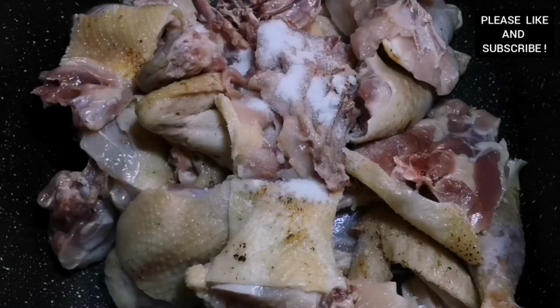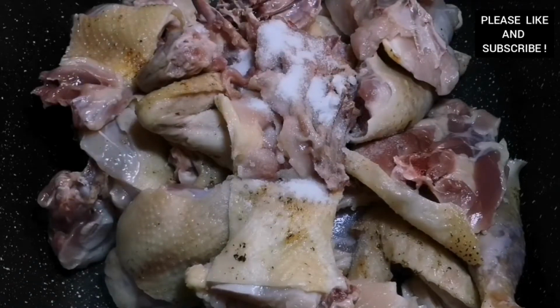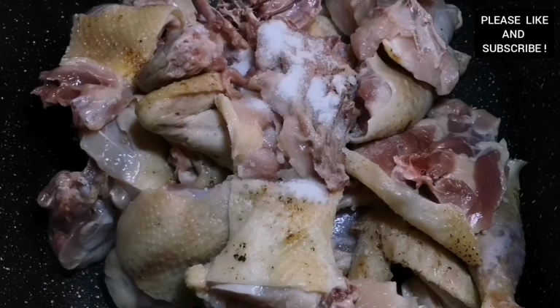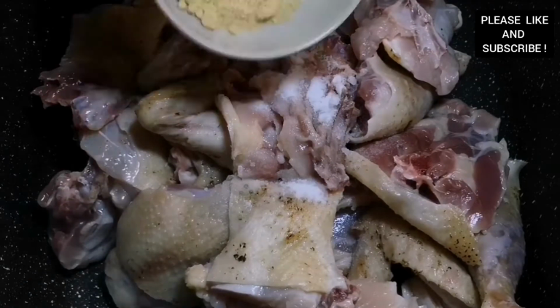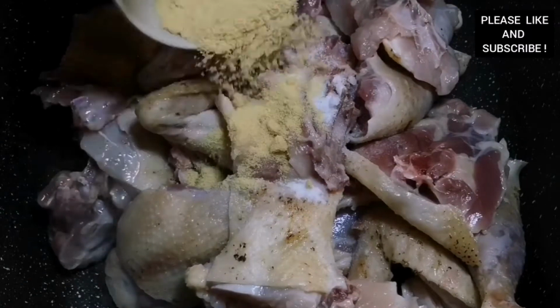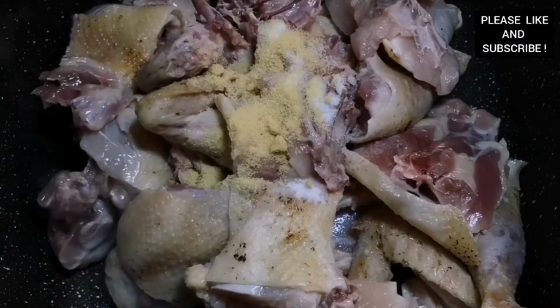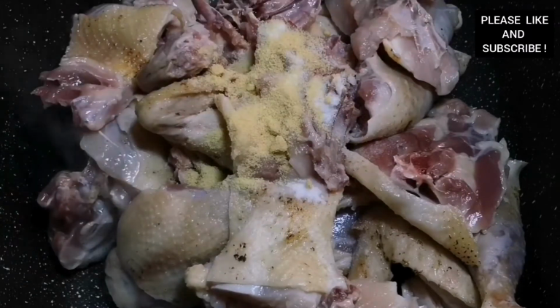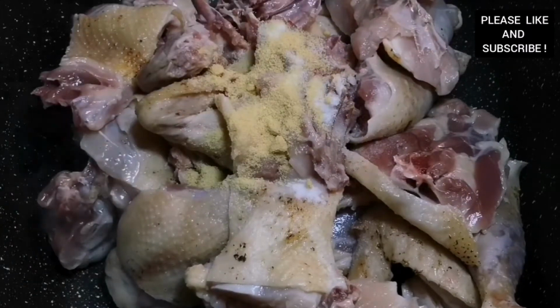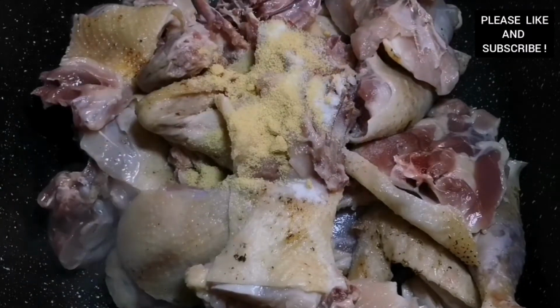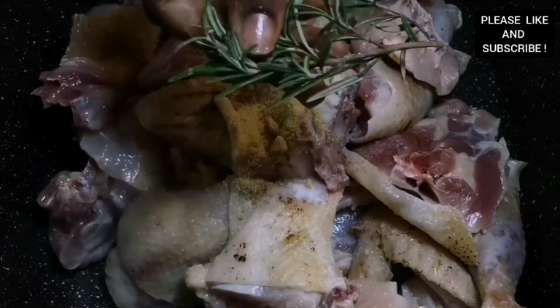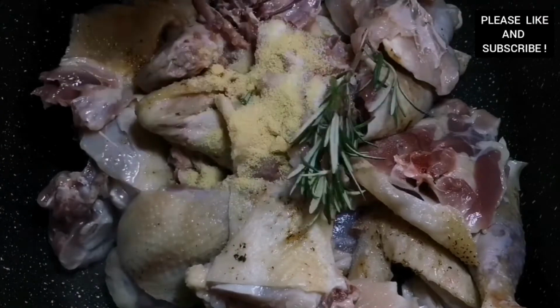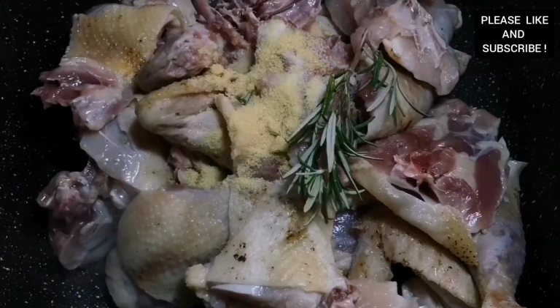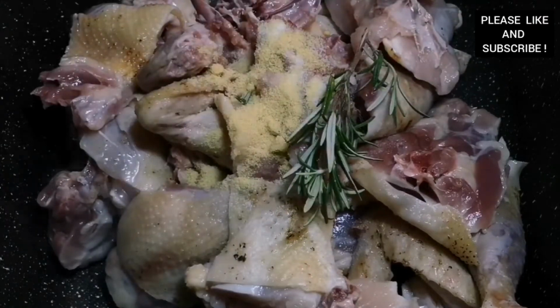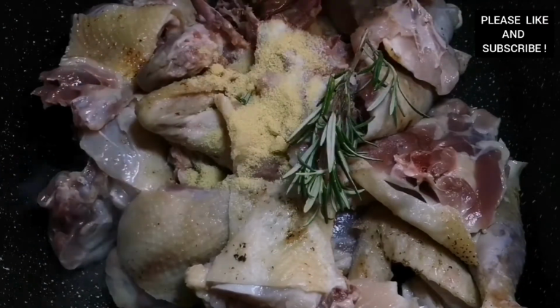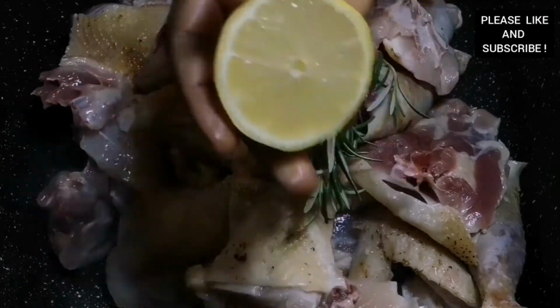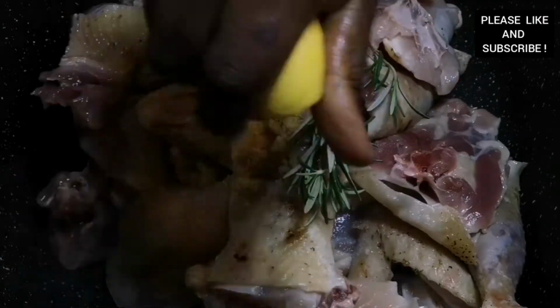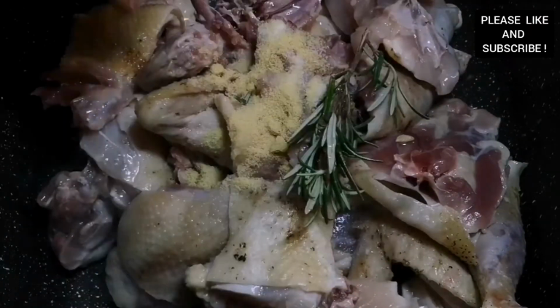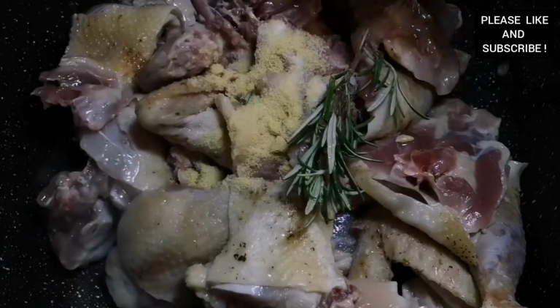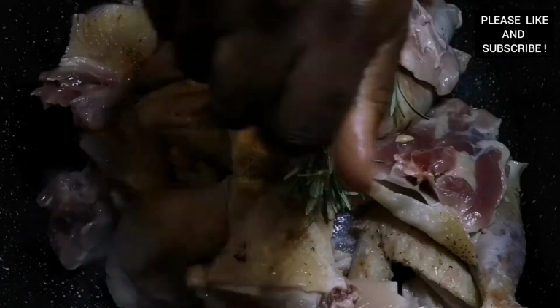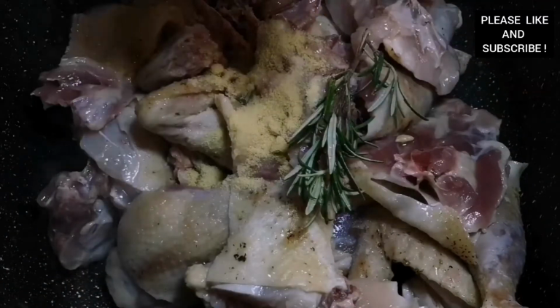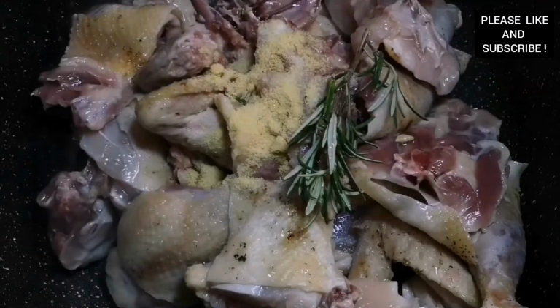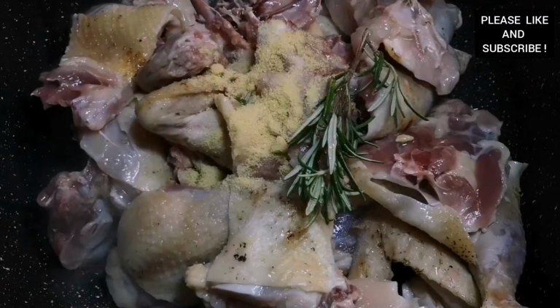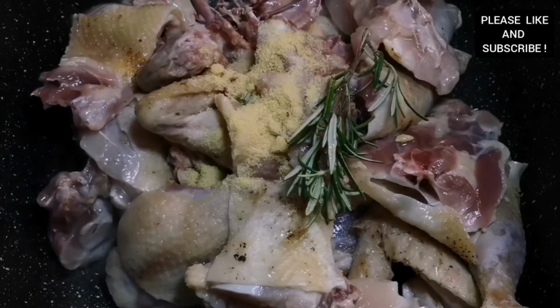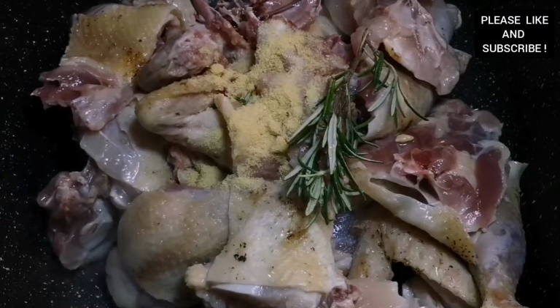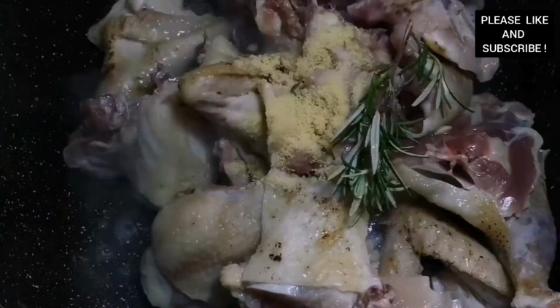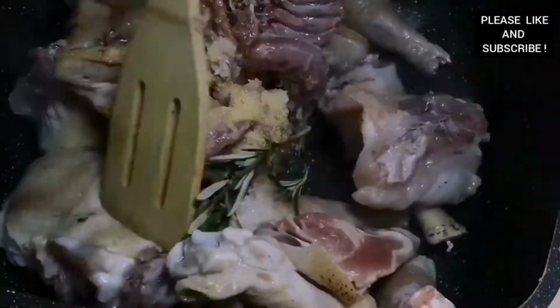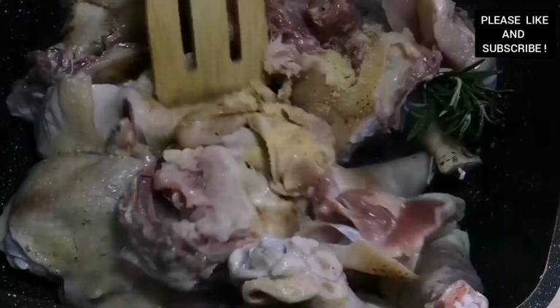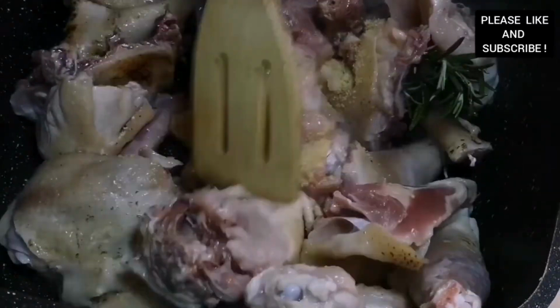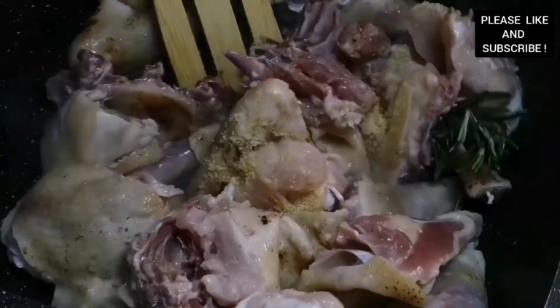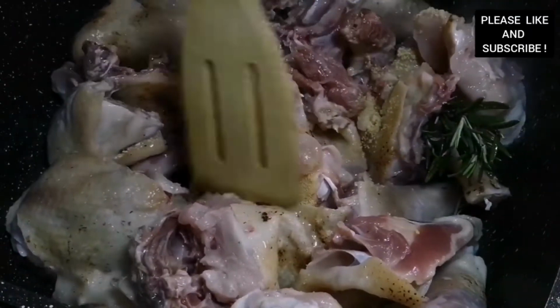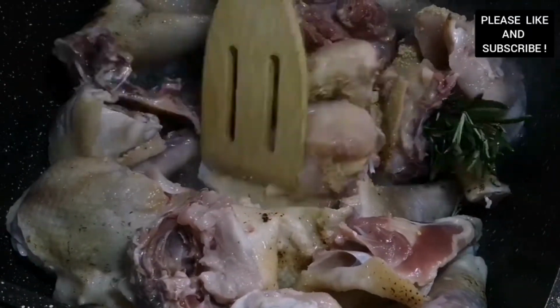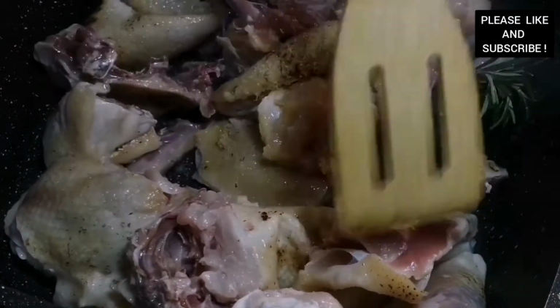Now I'm adding some salt to taste, some oil, pepper, and seasoning — you can choose to use any seasoning of your choice. I'm using some fresh rosemary and some lemon juice, and that's going to be our seasoning for our chicken. We're going to cook it for about 15 minutes.